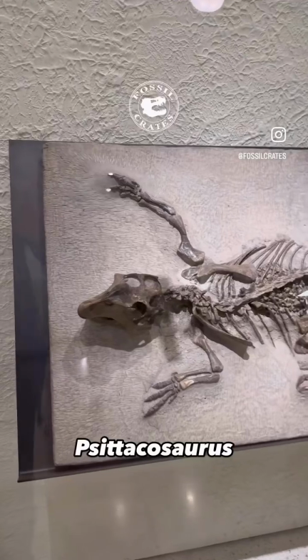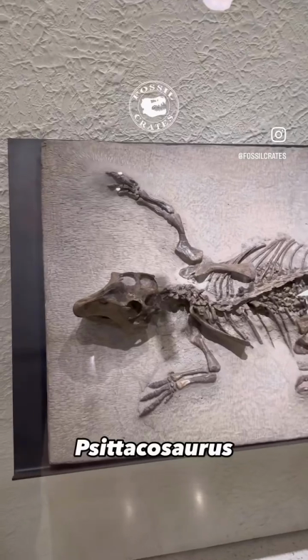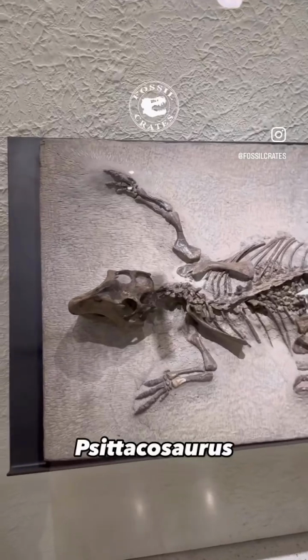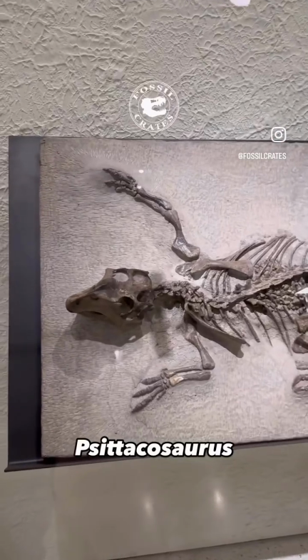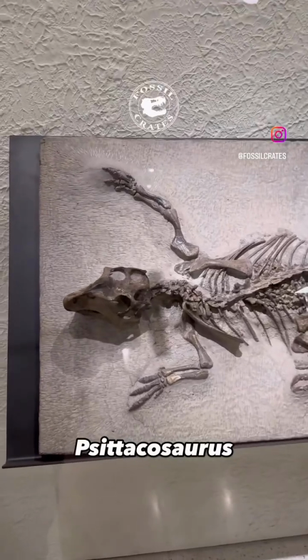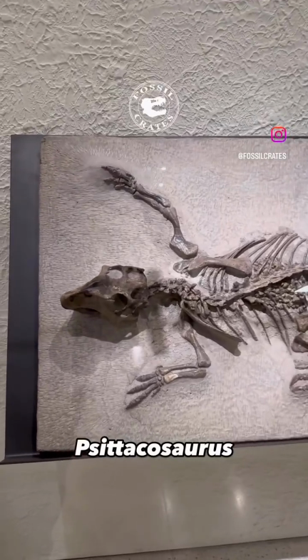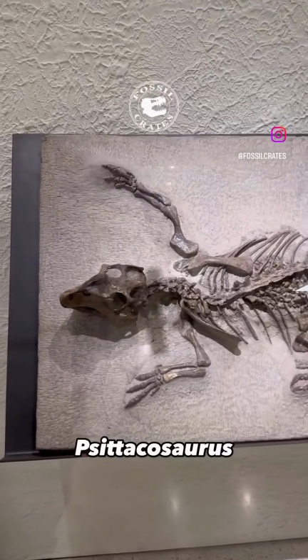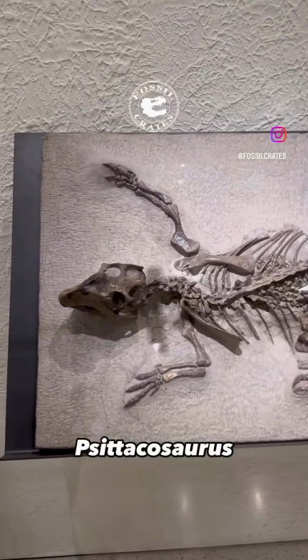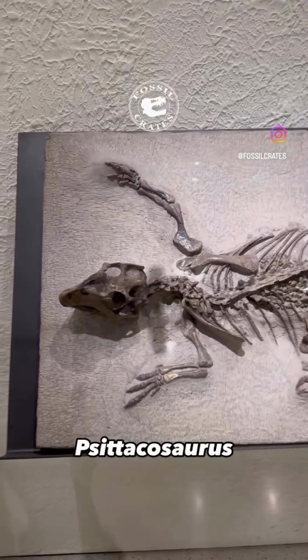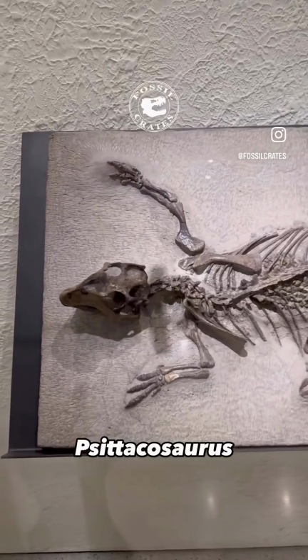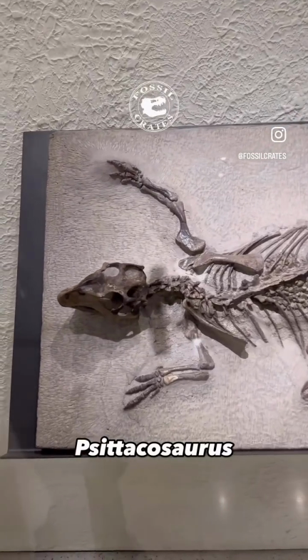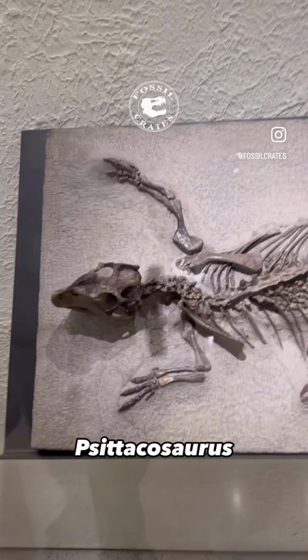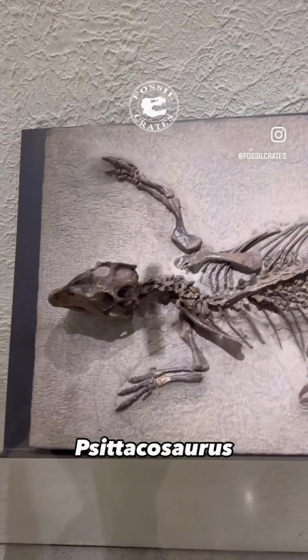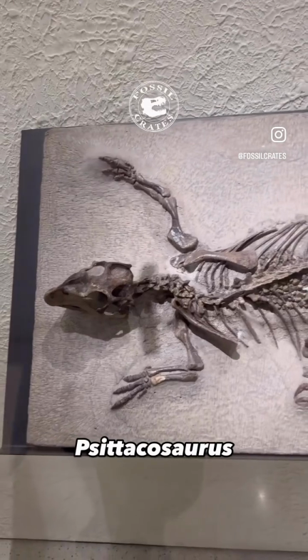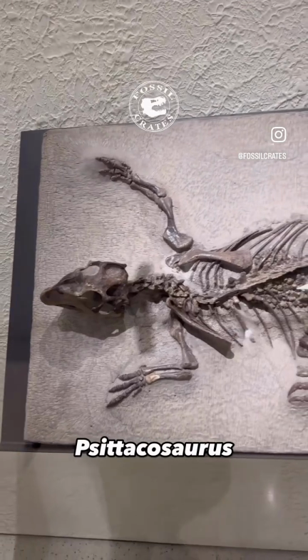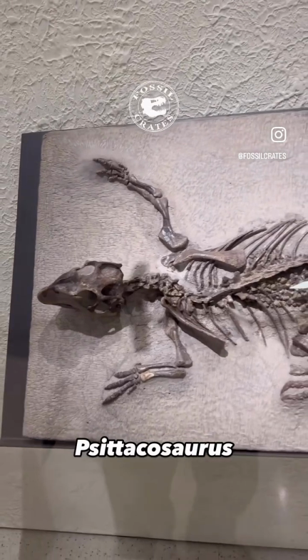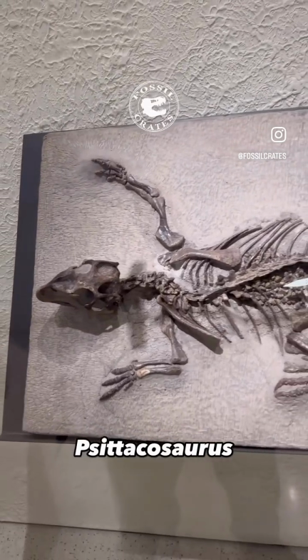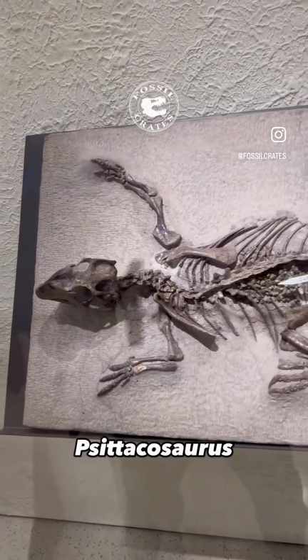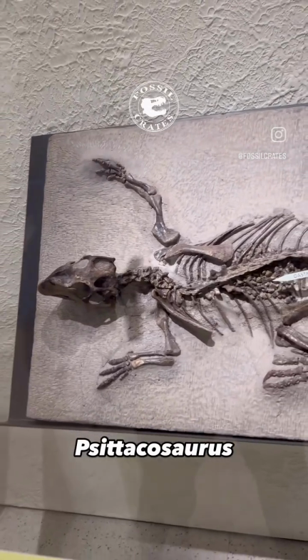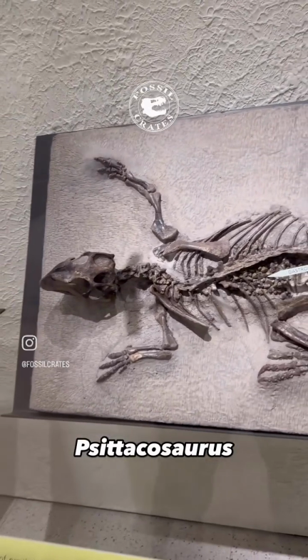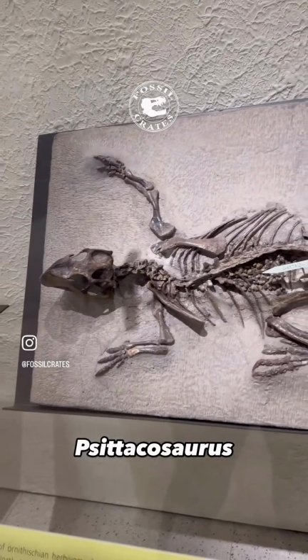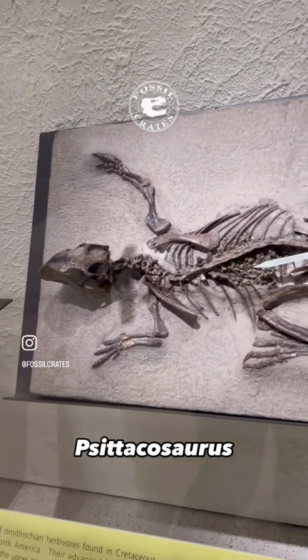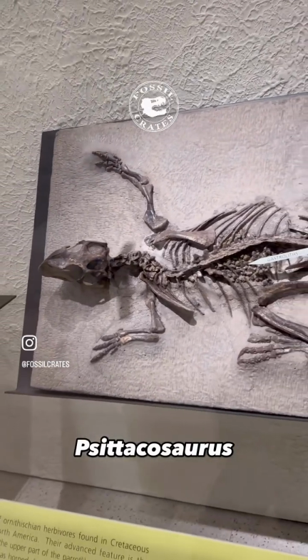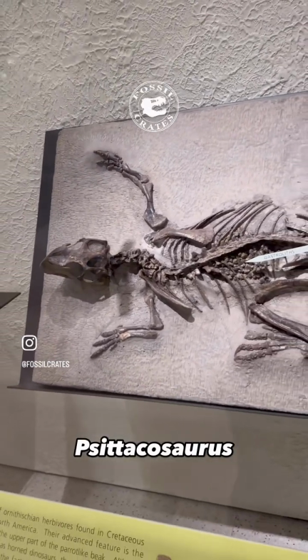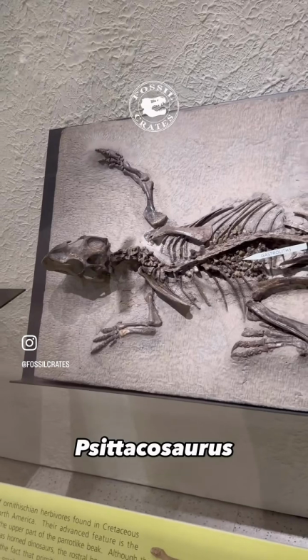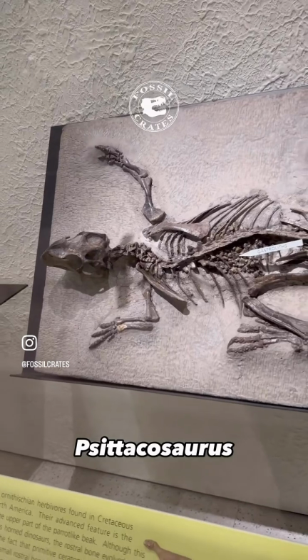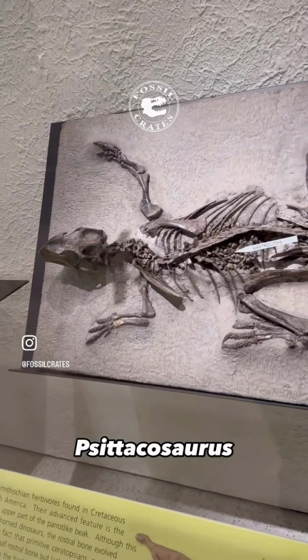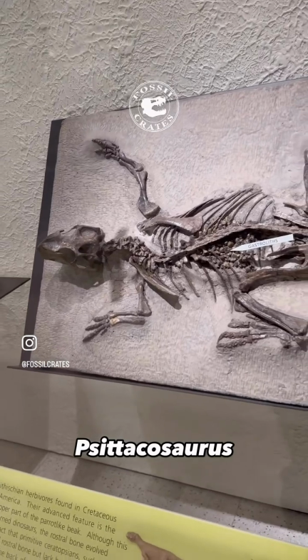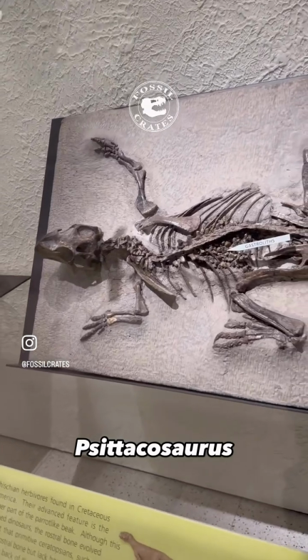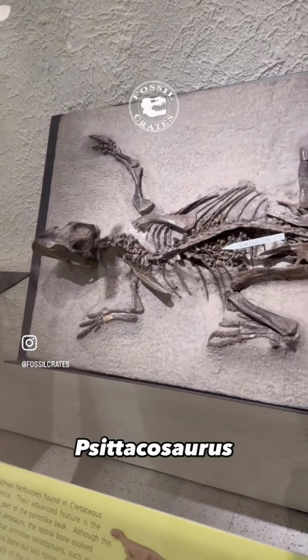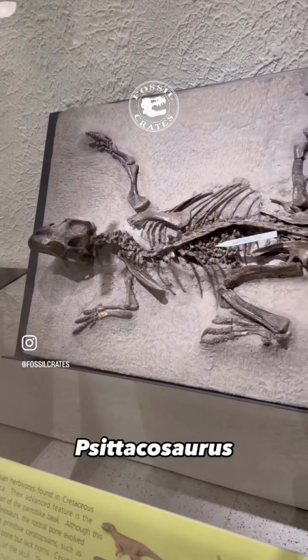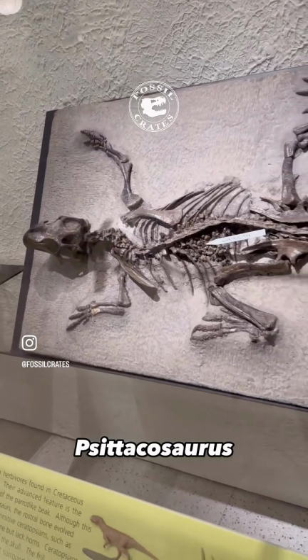Meet Psittacosaurus, the parrot lizard. I love these guys — bipedal ceratopsians. How does that happen? They don't have a head frill, but they do have a rostral bone and they have flared jugal bones on their skull.